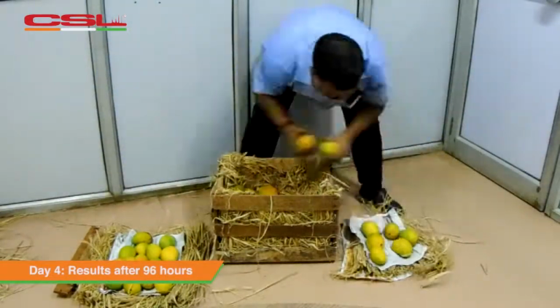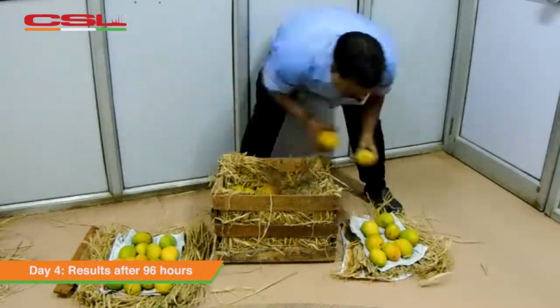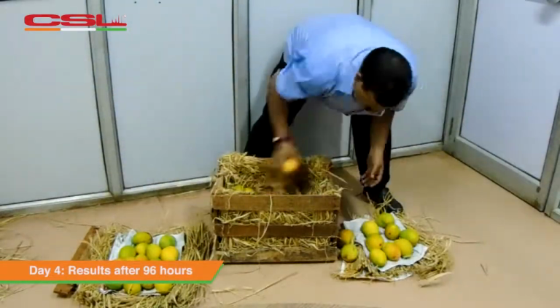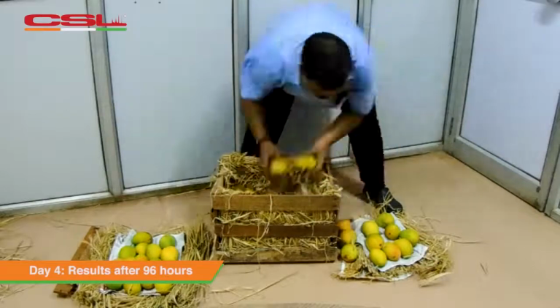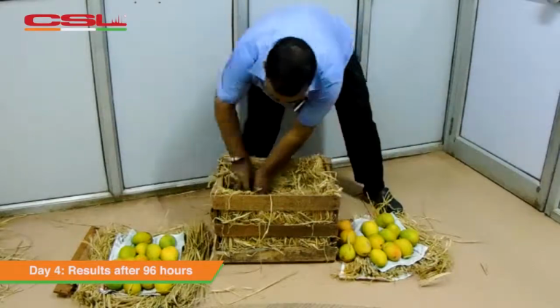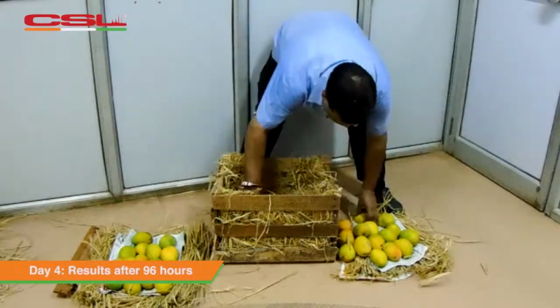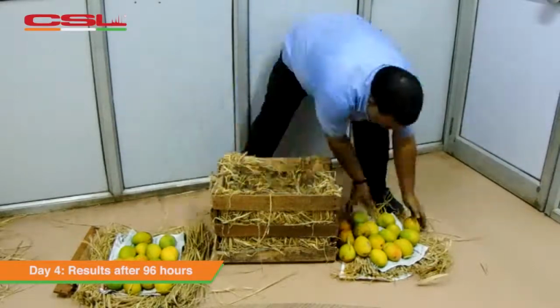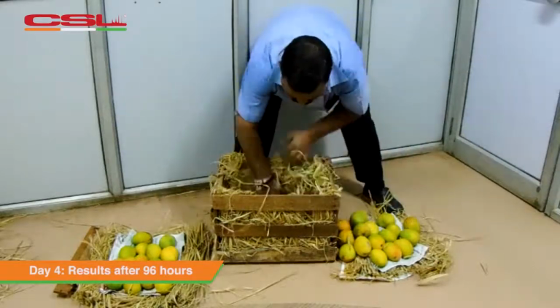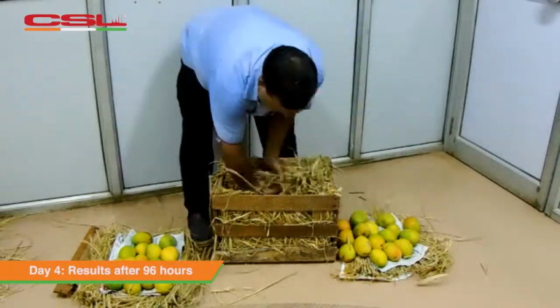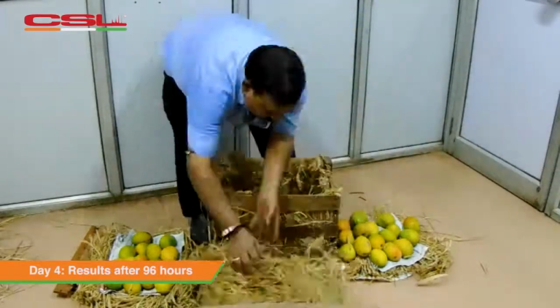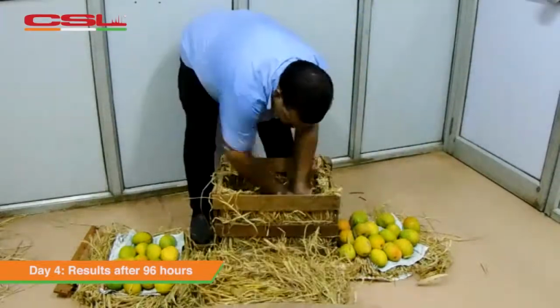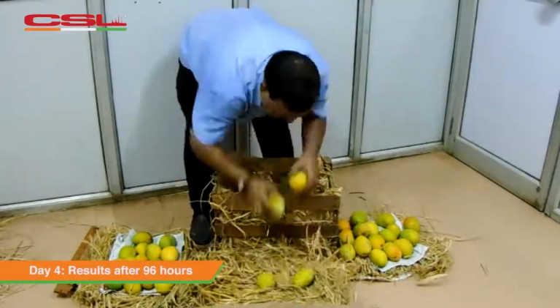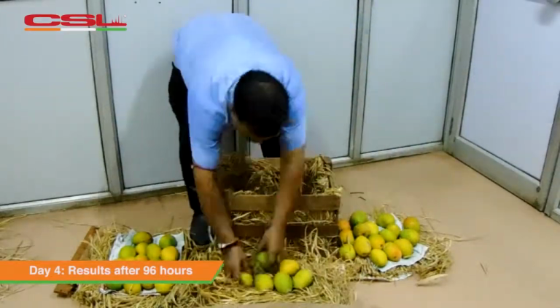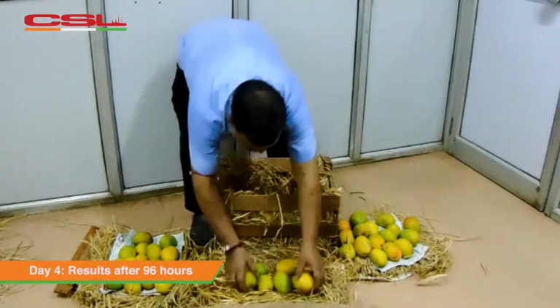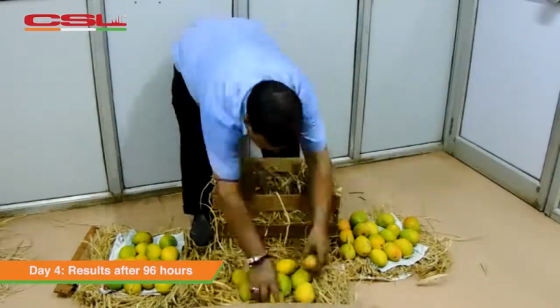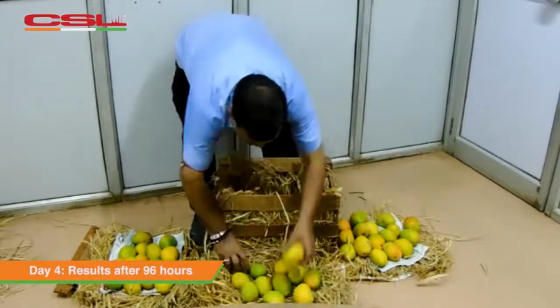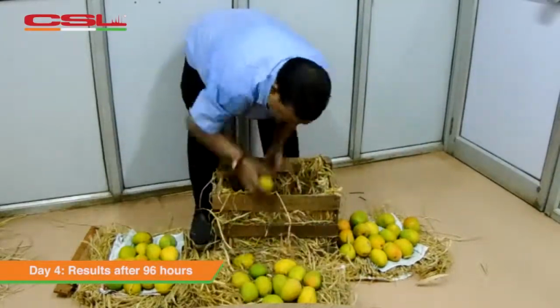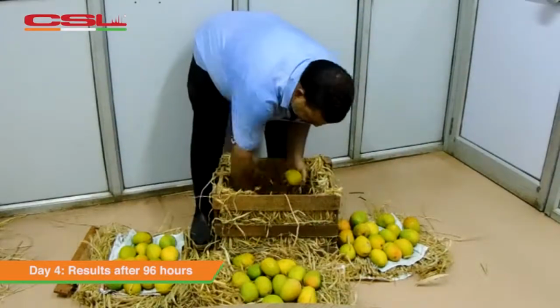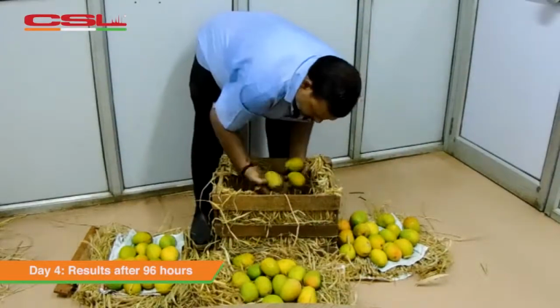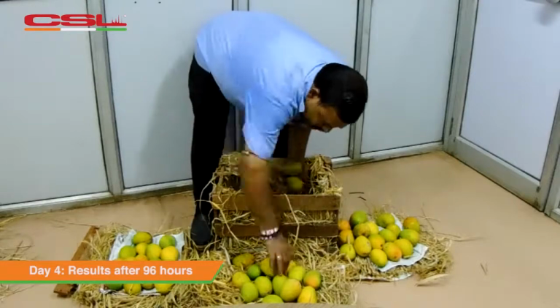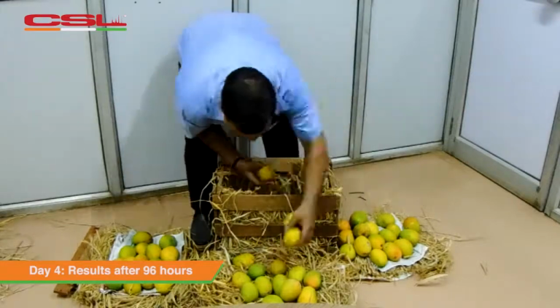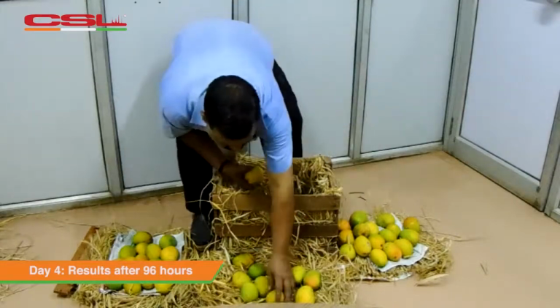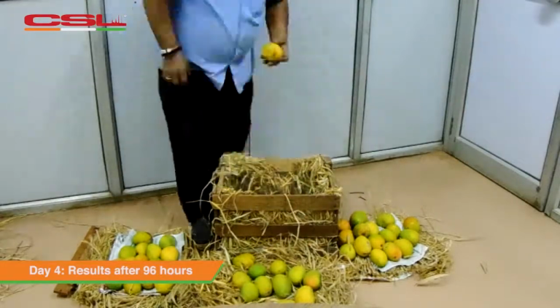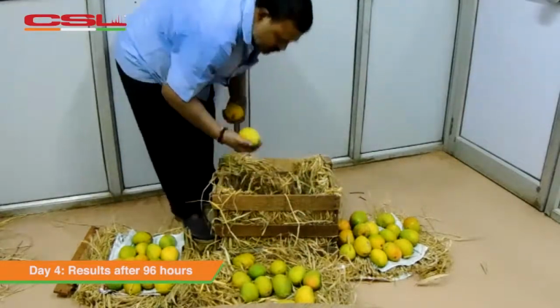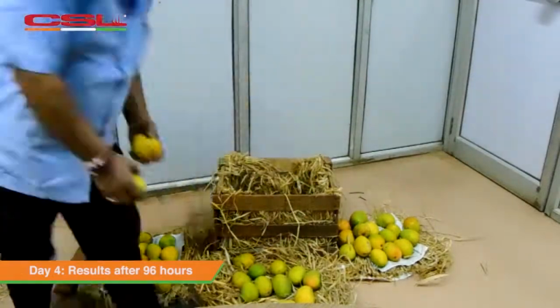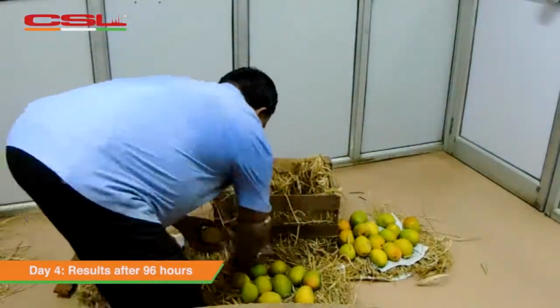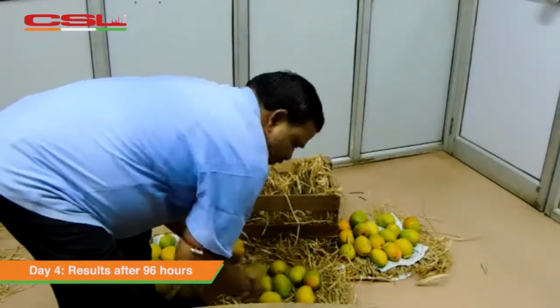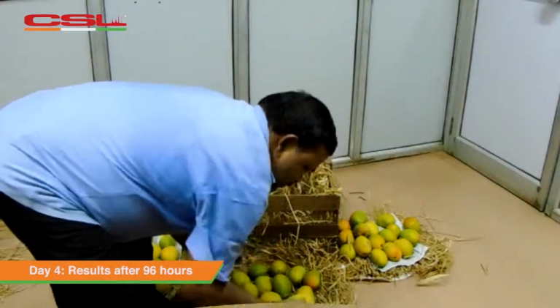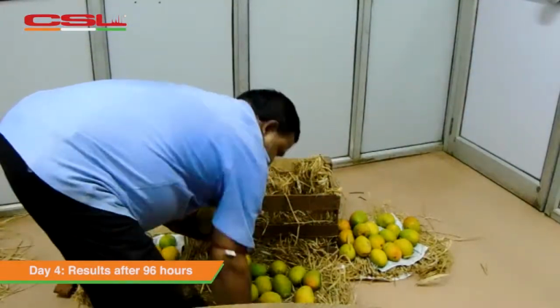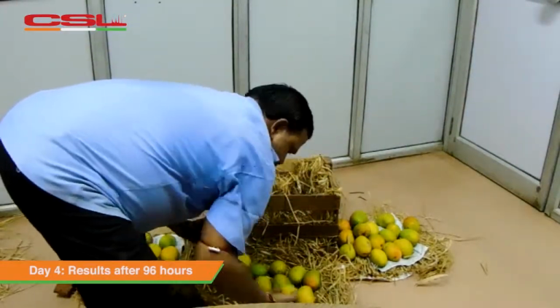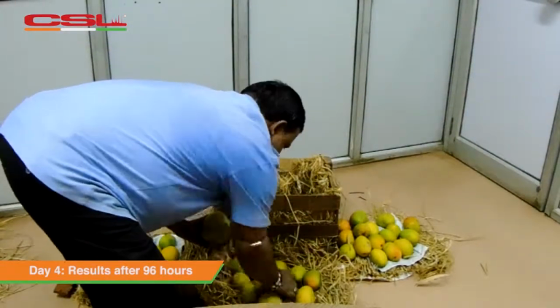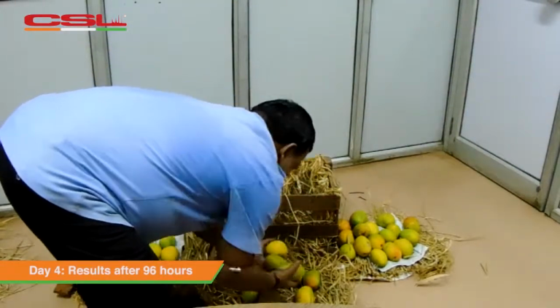The transformation magic continues on the fourth day too. The pulp is firm and has attained golden yellow colour. The fruit is ready to be sold.